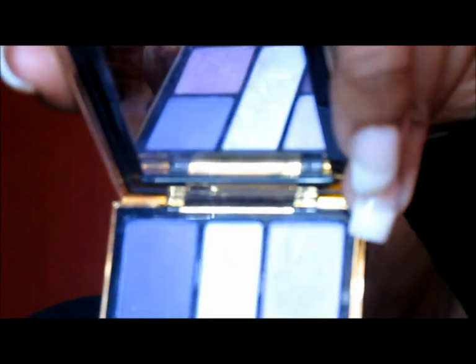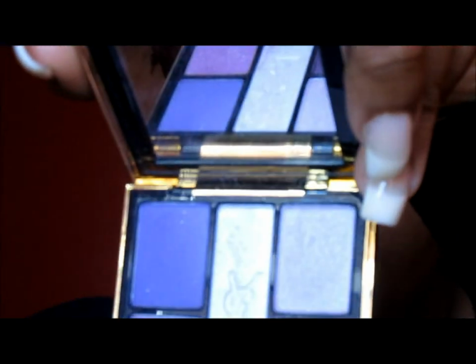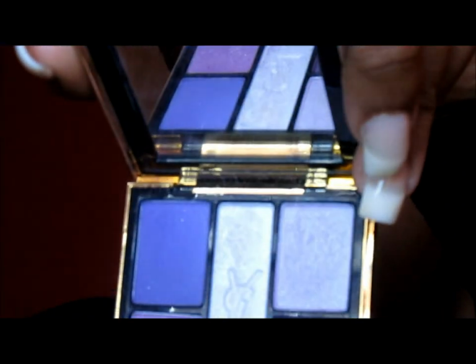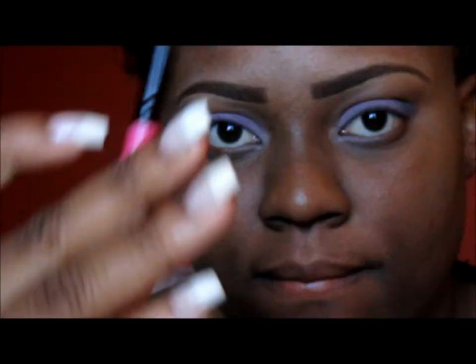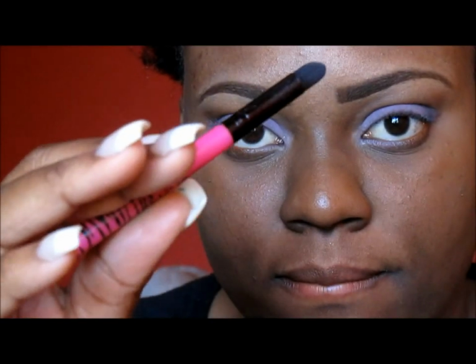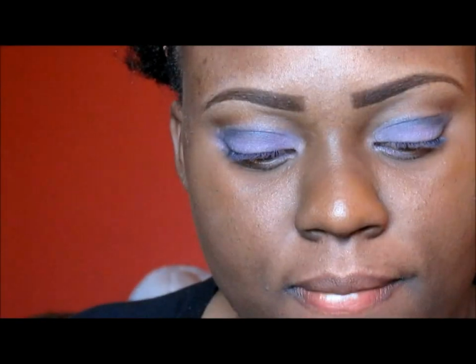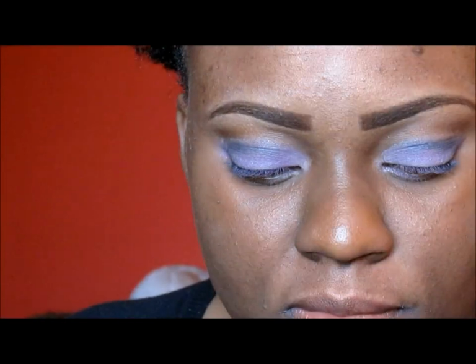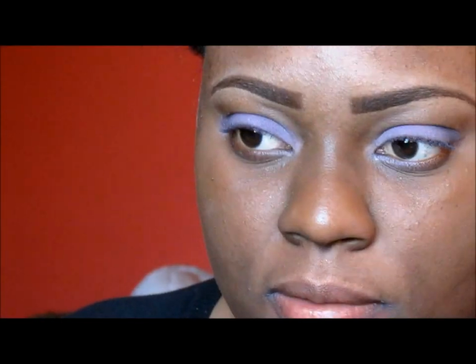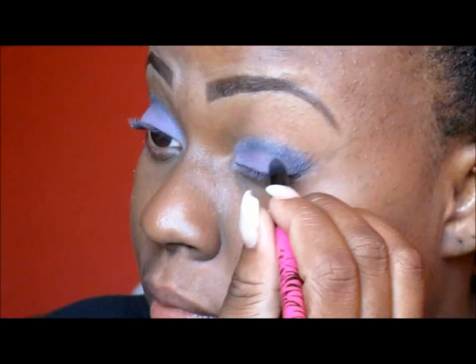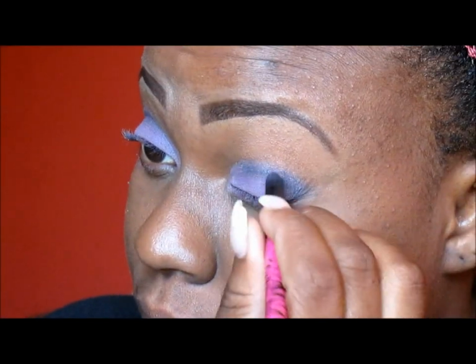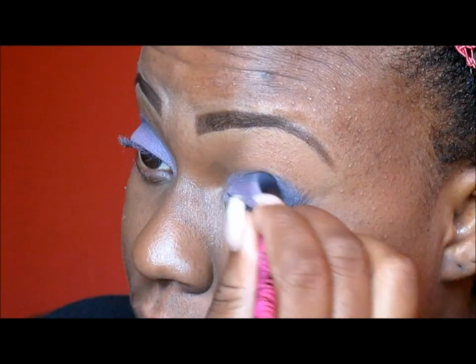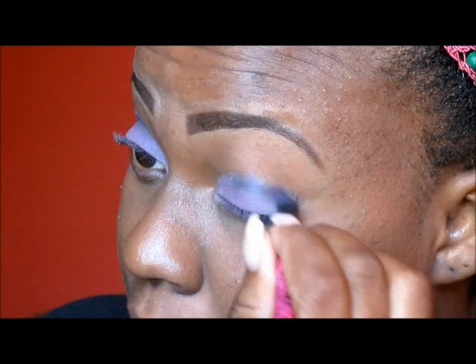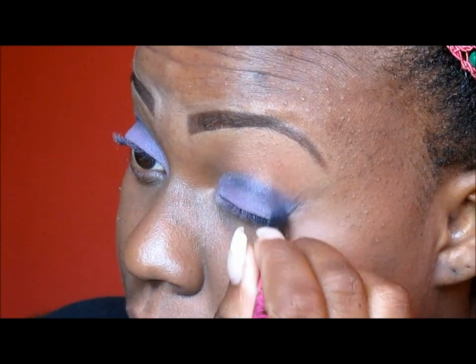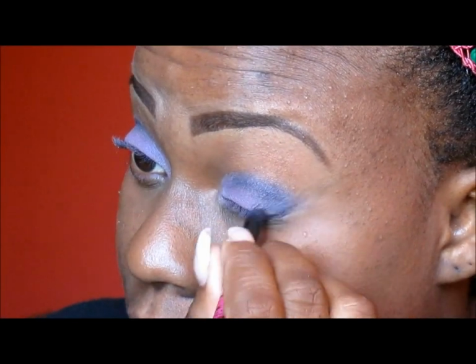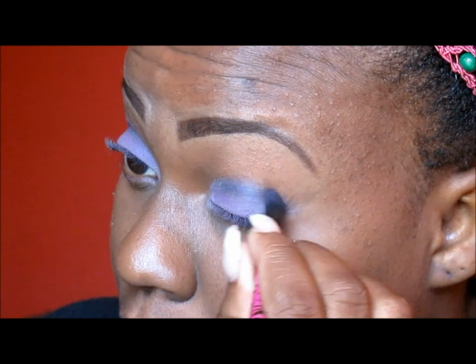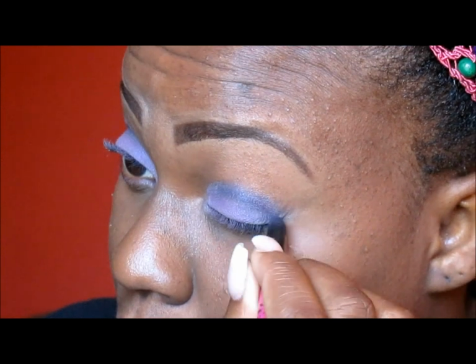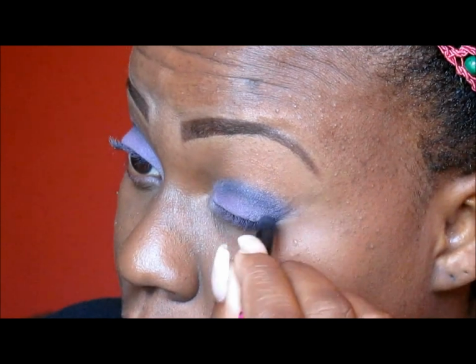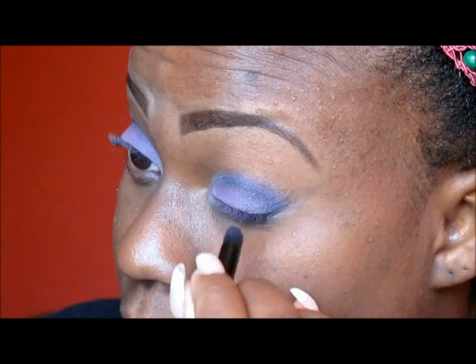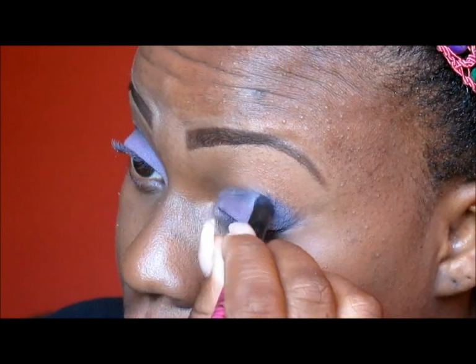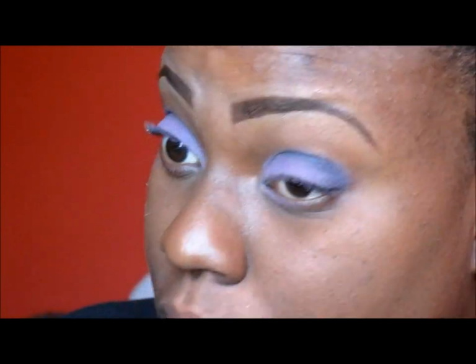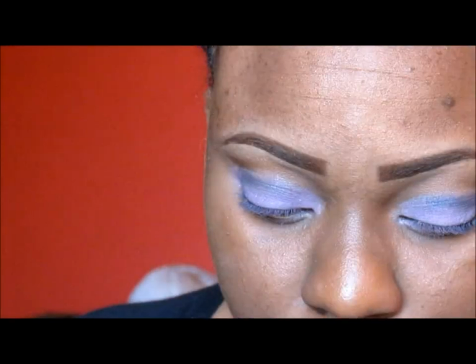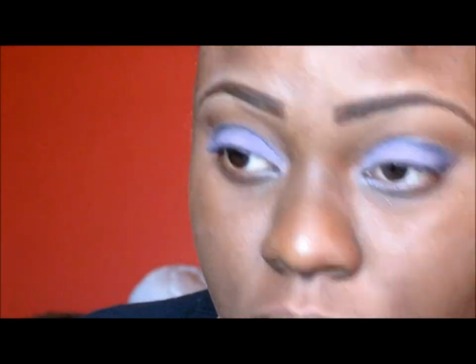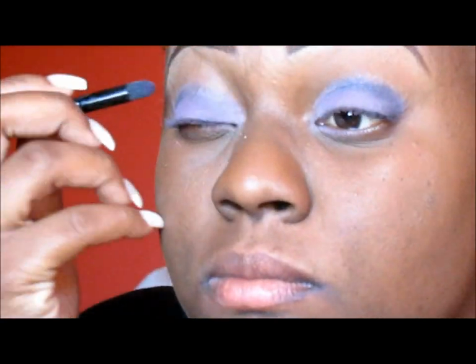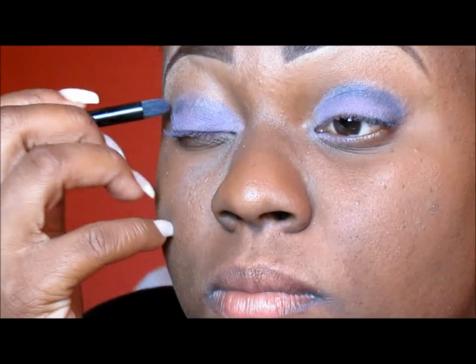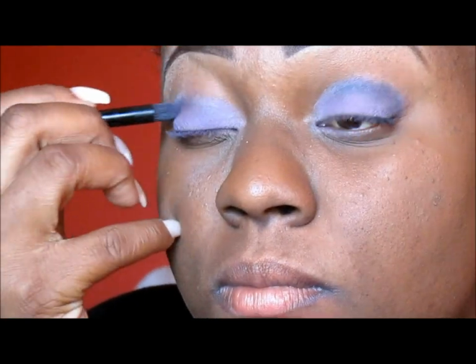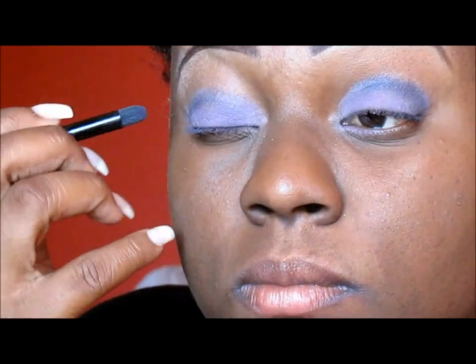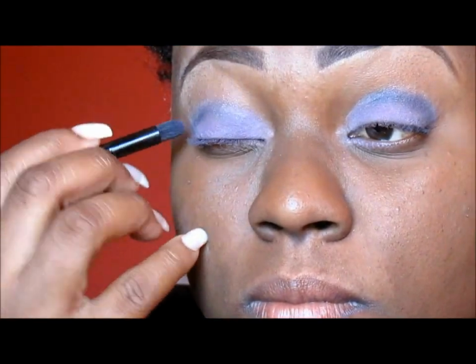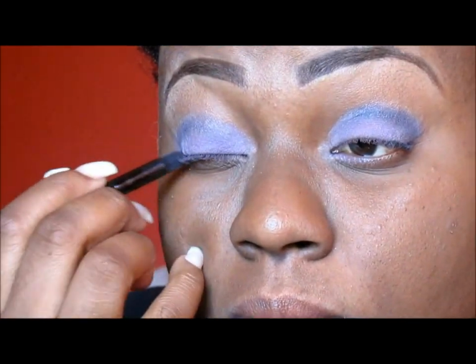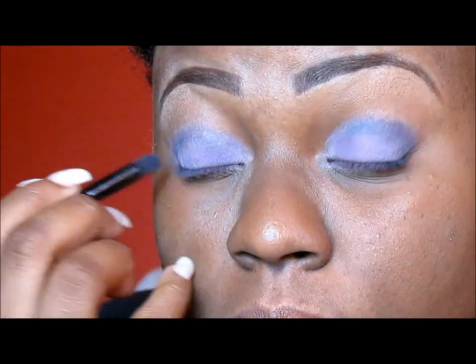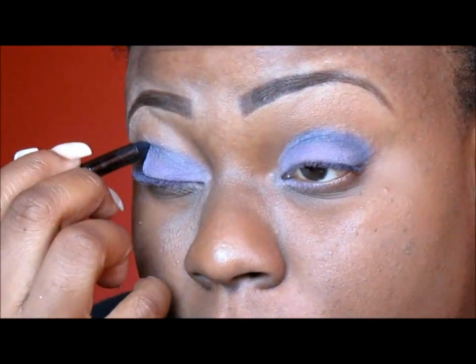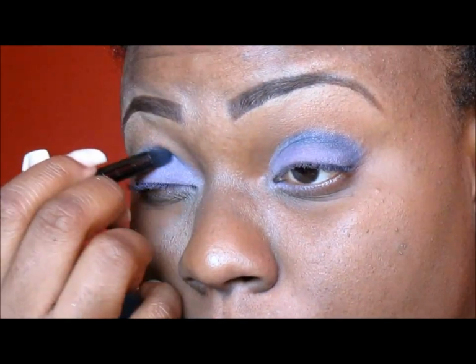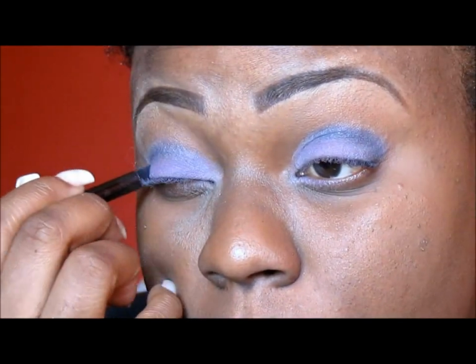I am using the darkest purple from the palette as my crease color and I'm also placing it on the outer V of my eyes.